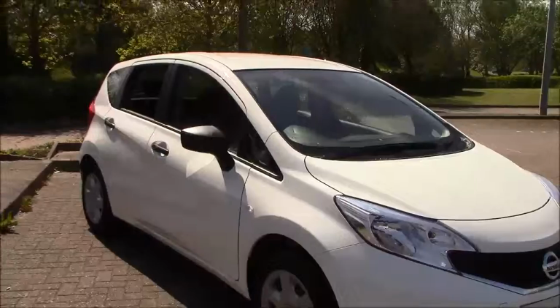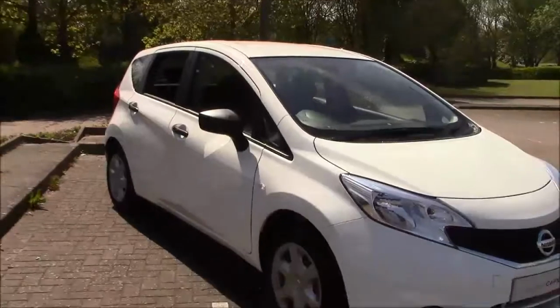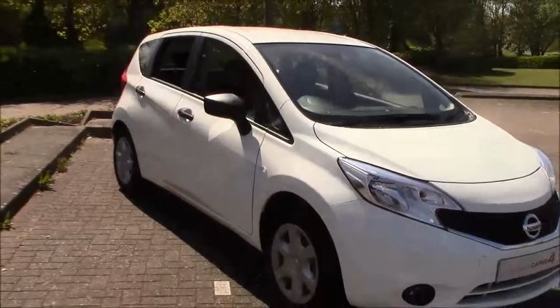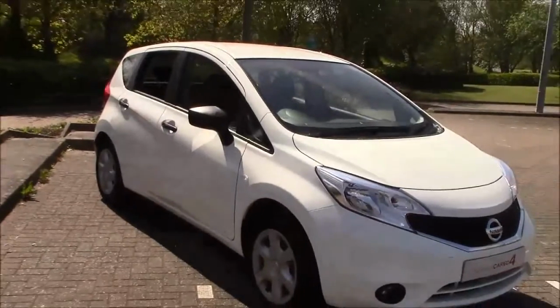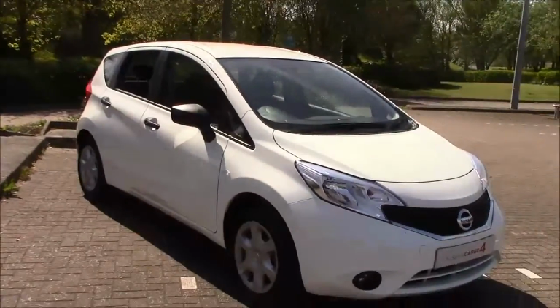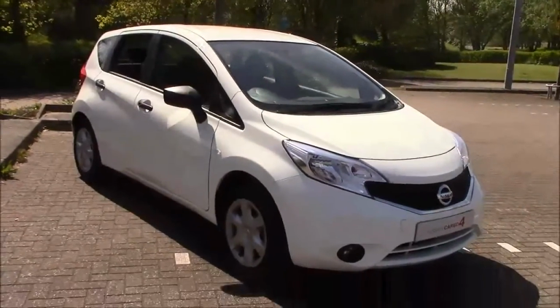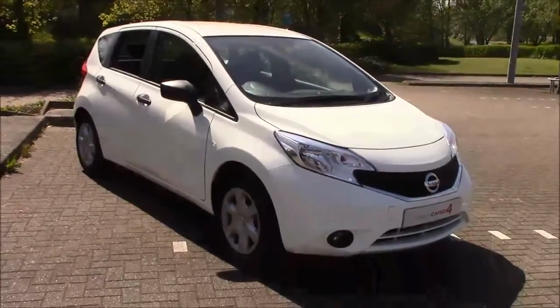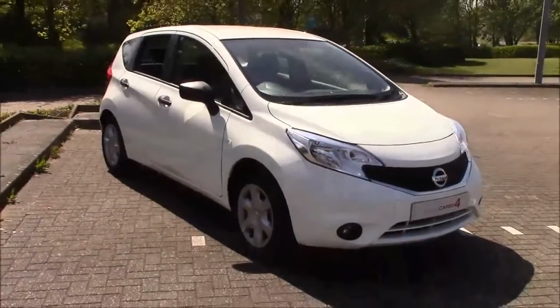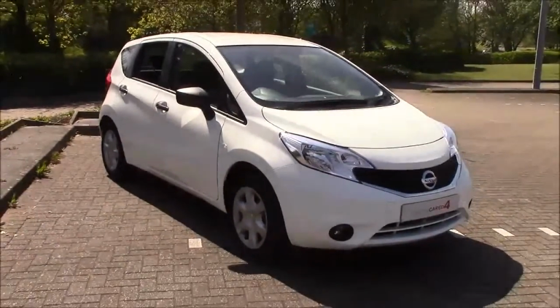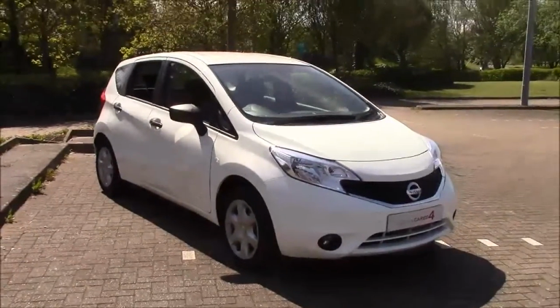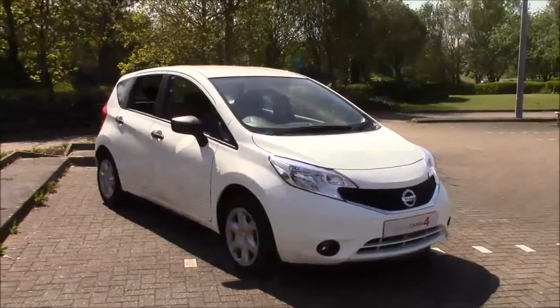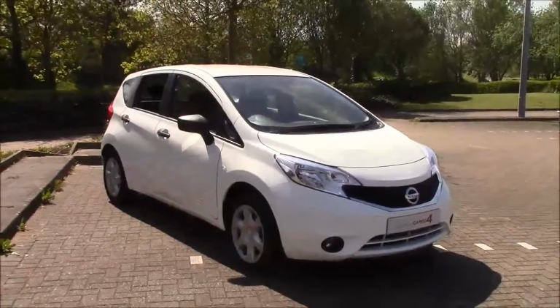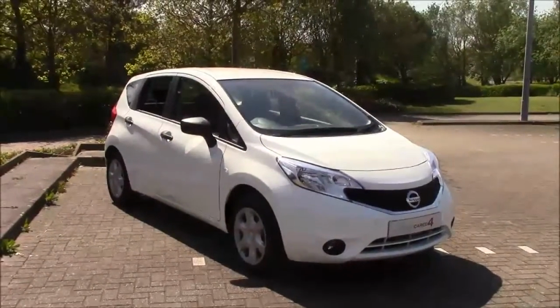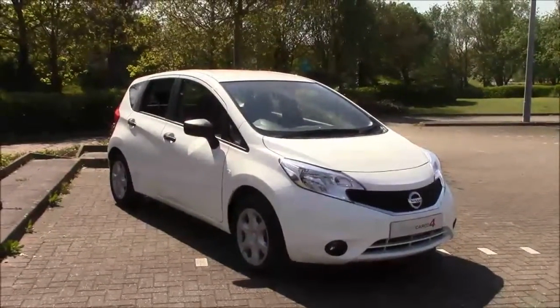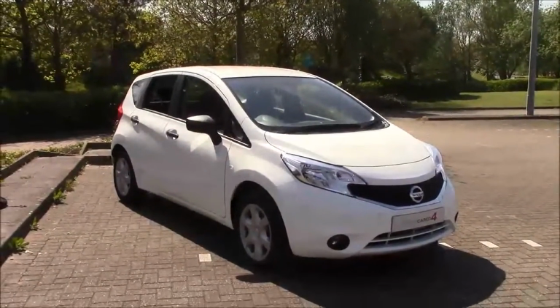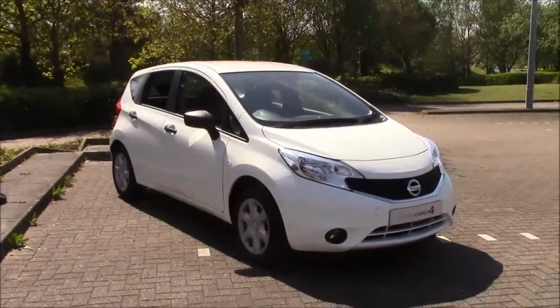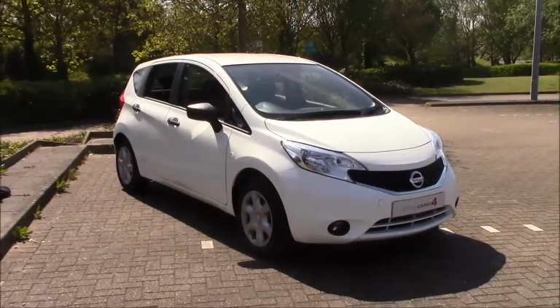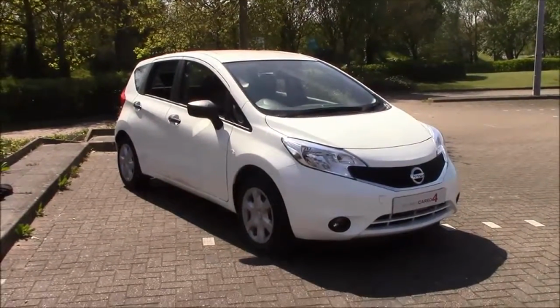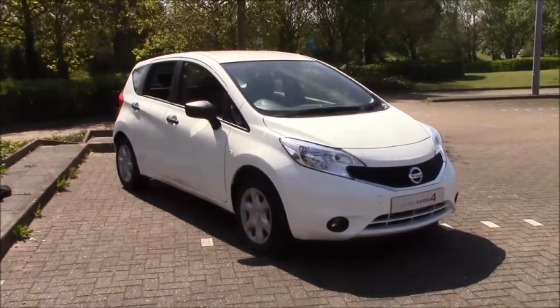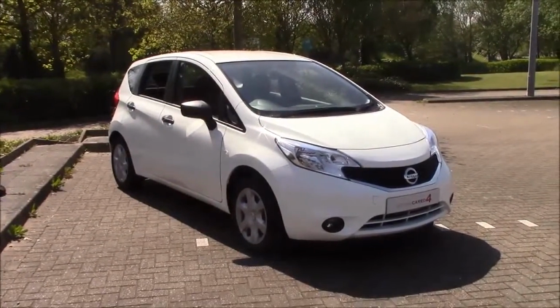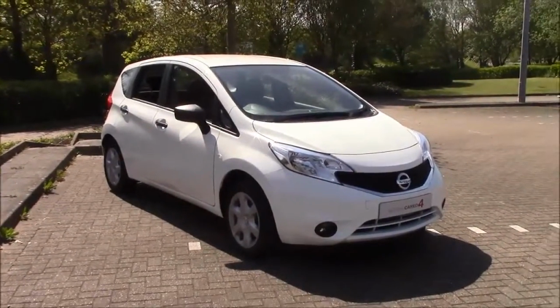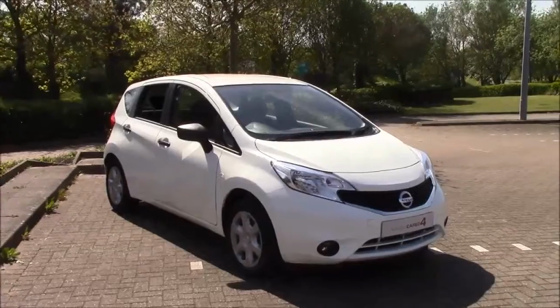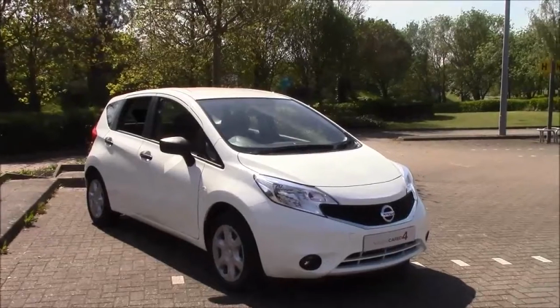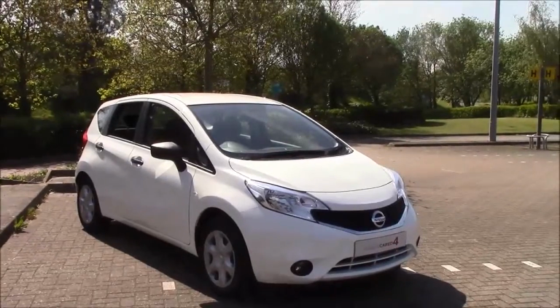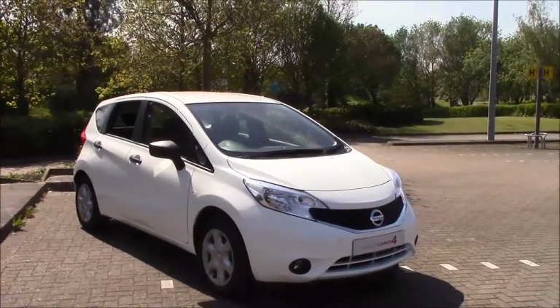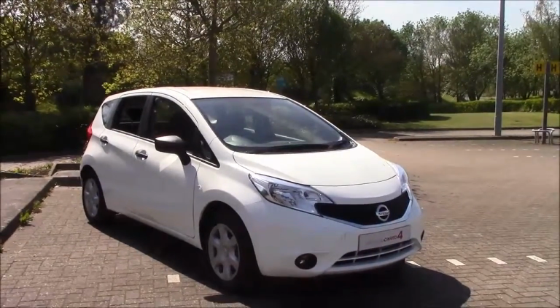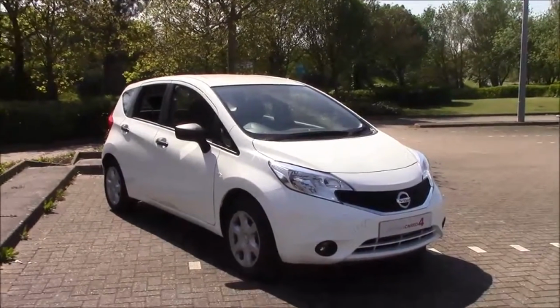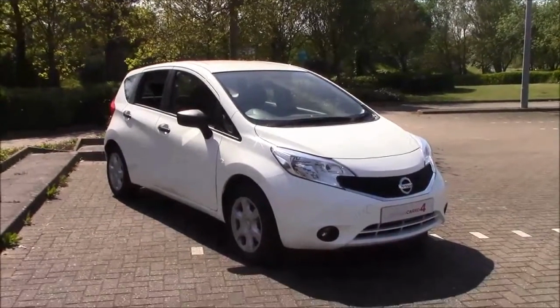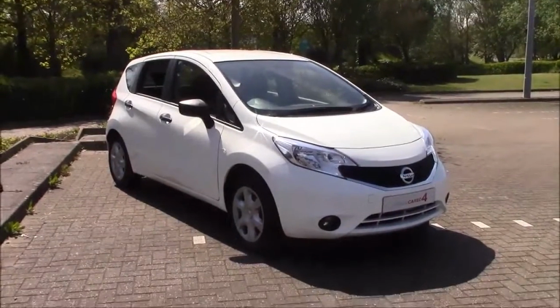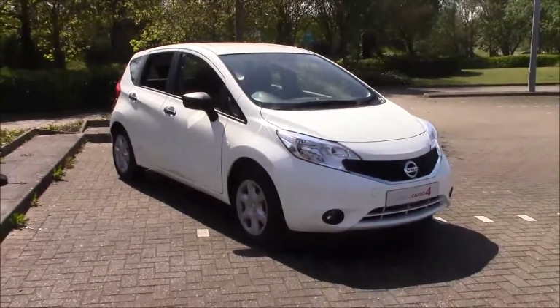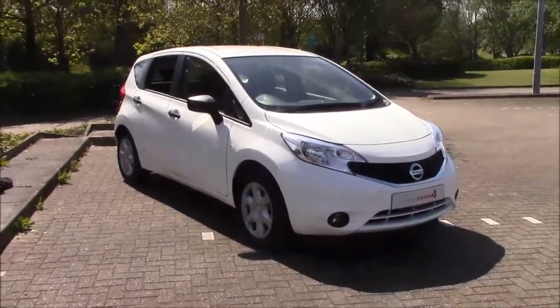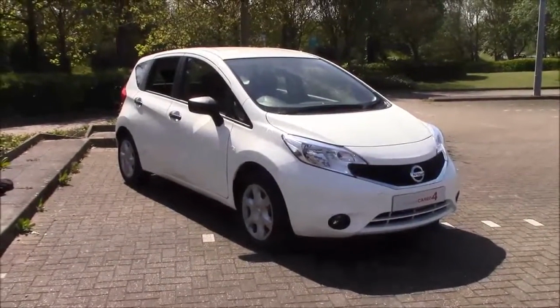If you are interested in a test drive or would like to view the vehicle, don't hesitate to give us a call or visit us in store. In the meantime, thank you for watching.